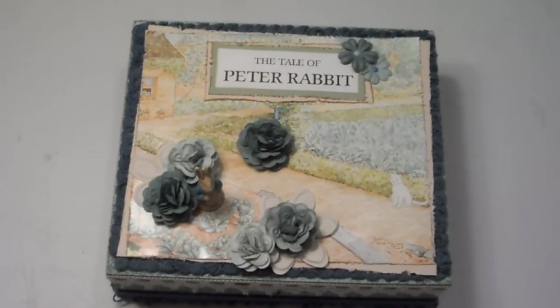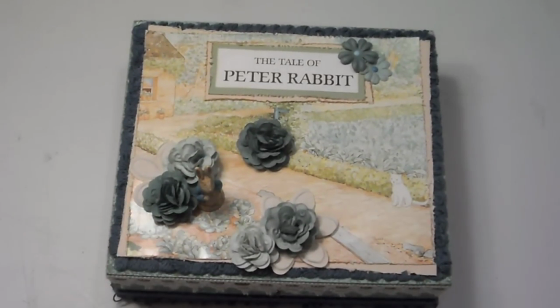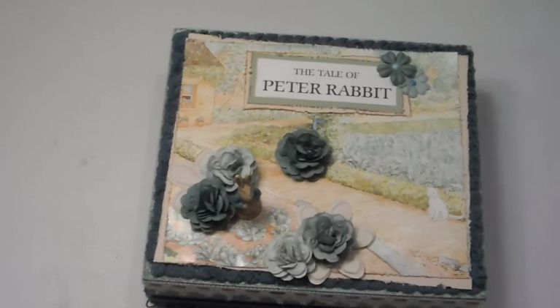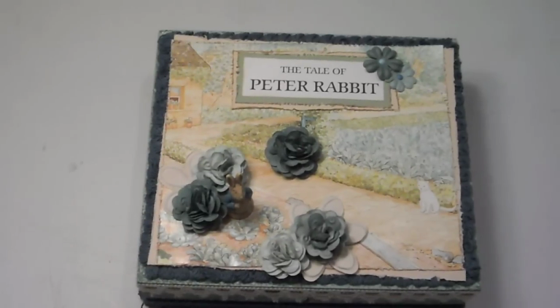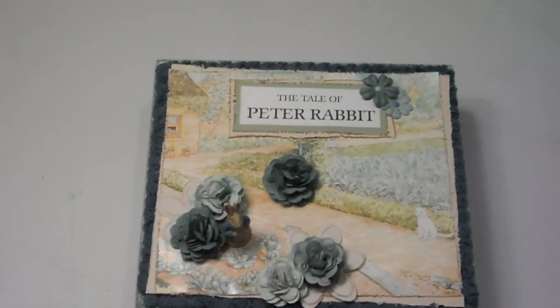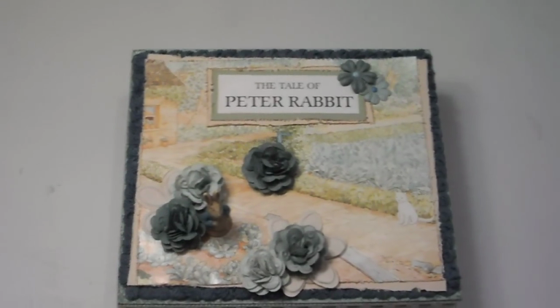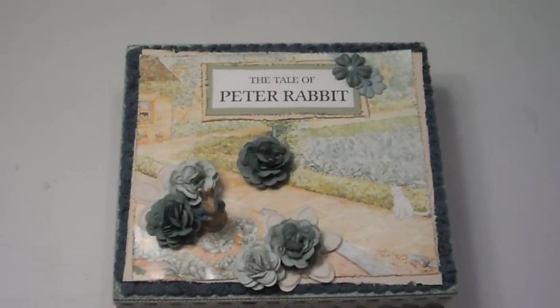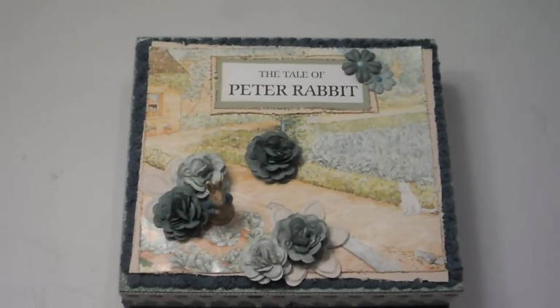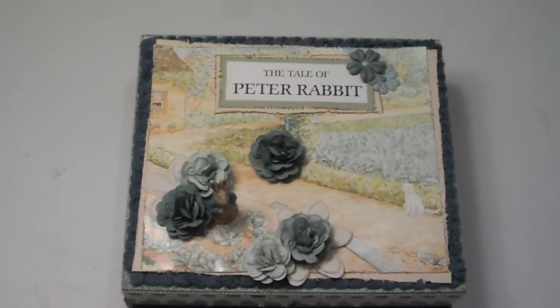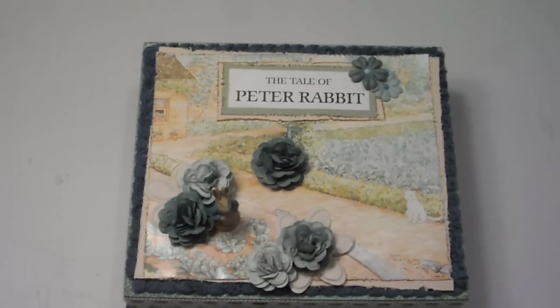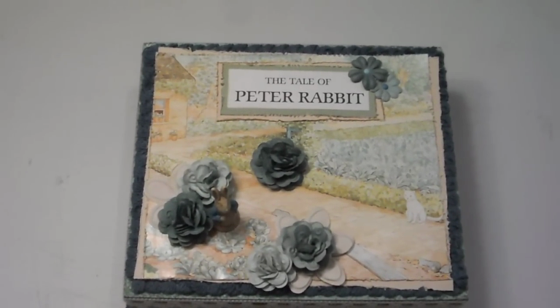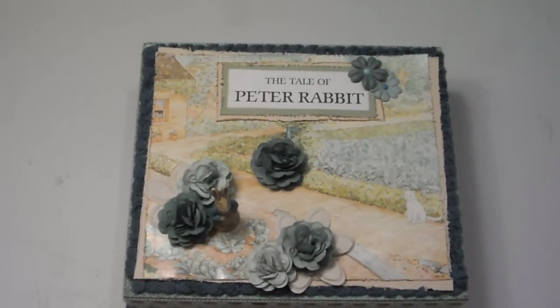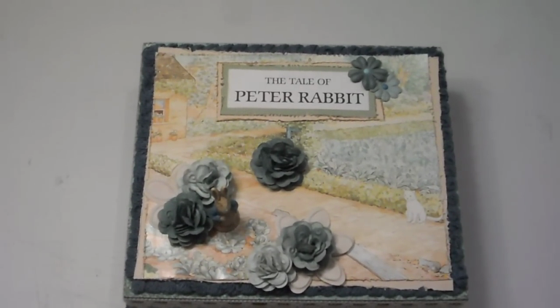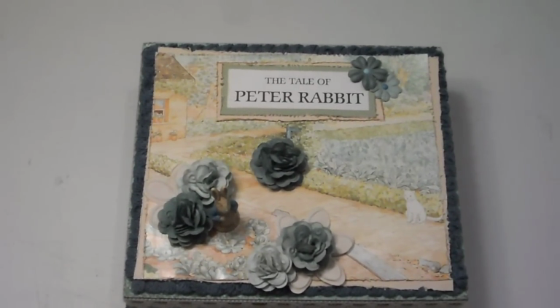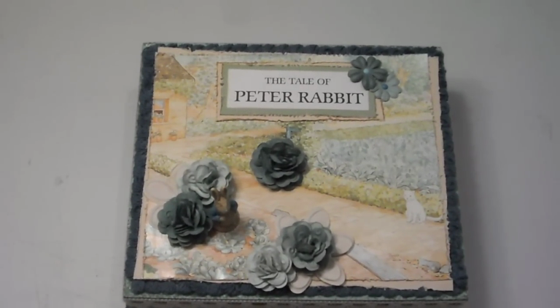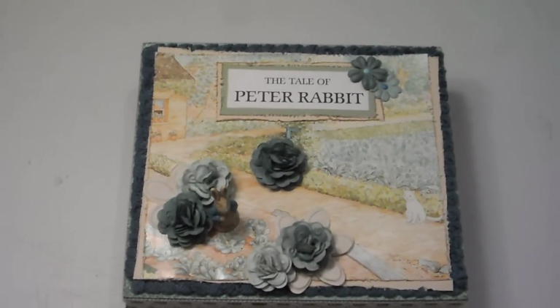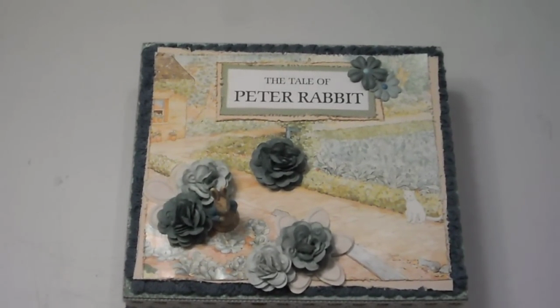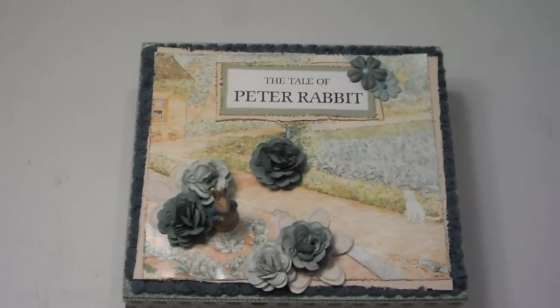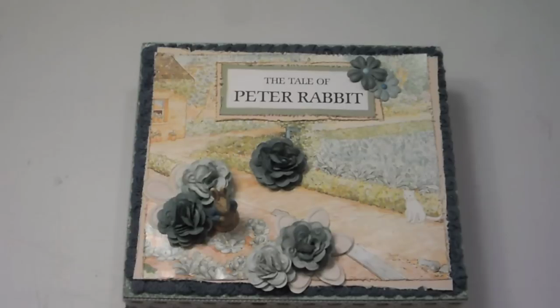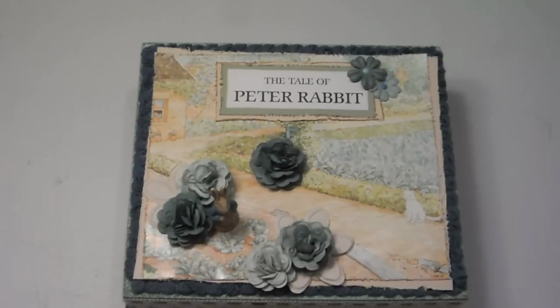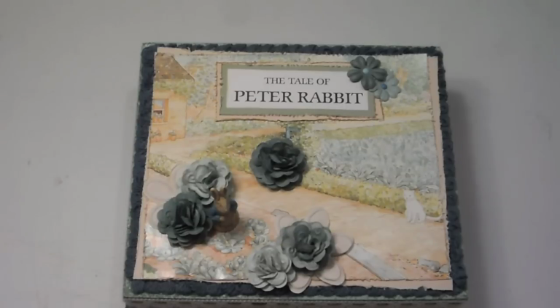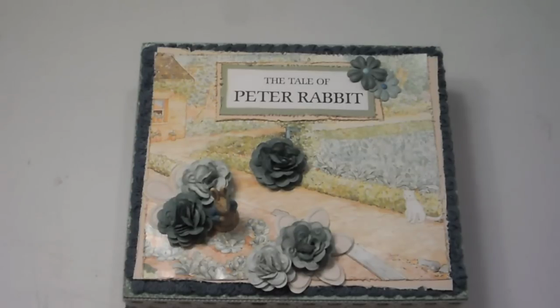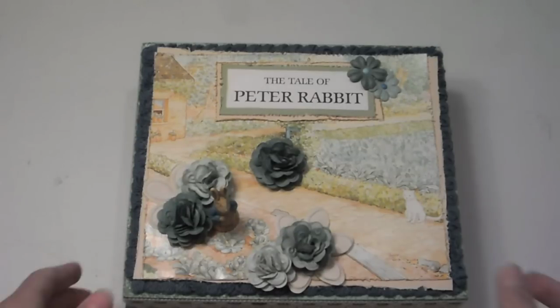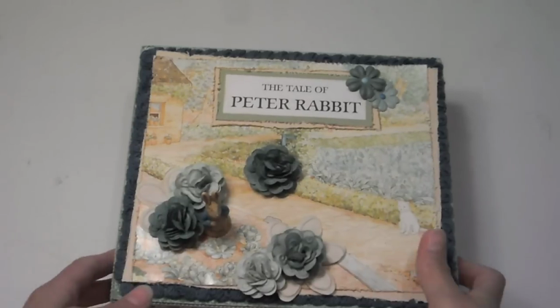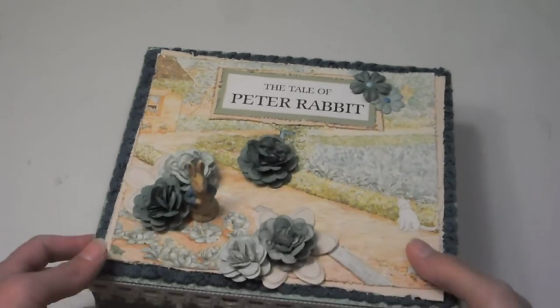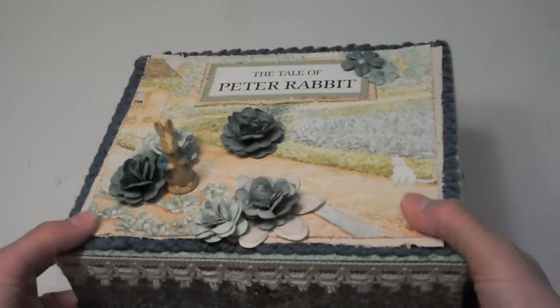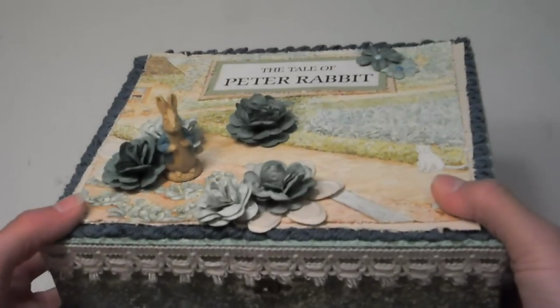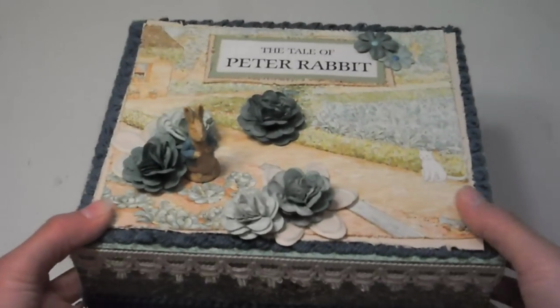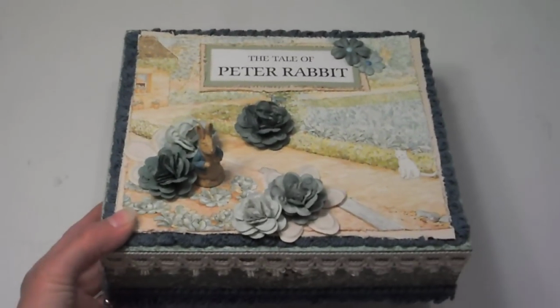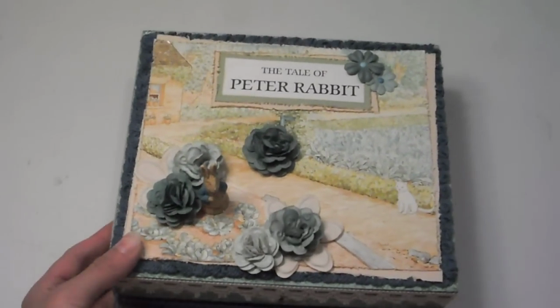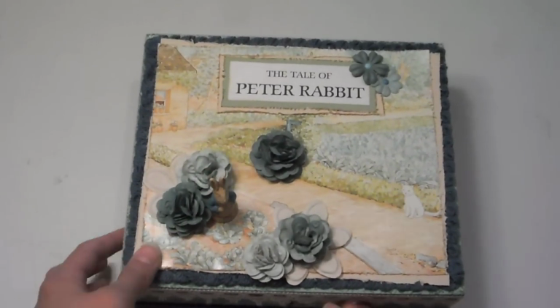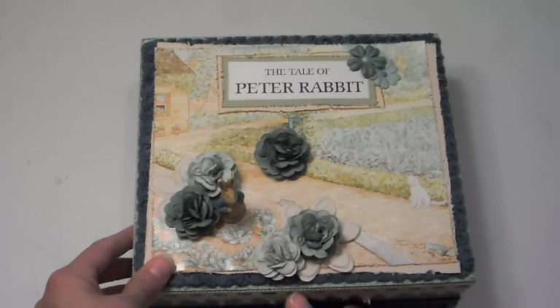When my daughter saw it, she squealed so much that she got a coughing fit — she was sick, home sick on Monday when I was working on this. The poor kid was hacking and coughing and carrying on, but she really liked the box. So that is the outside of the box.